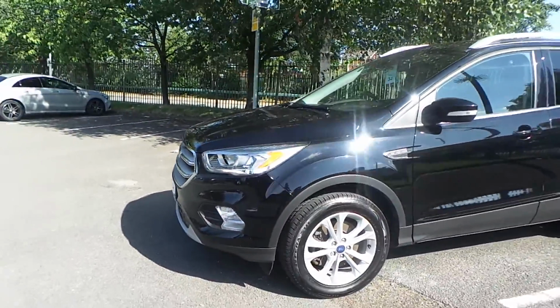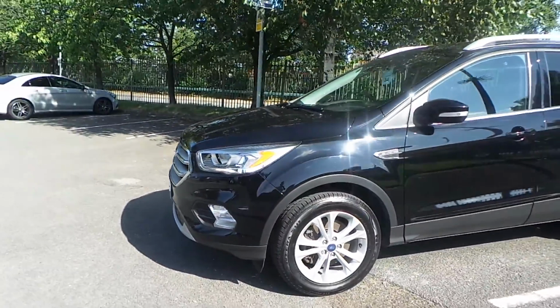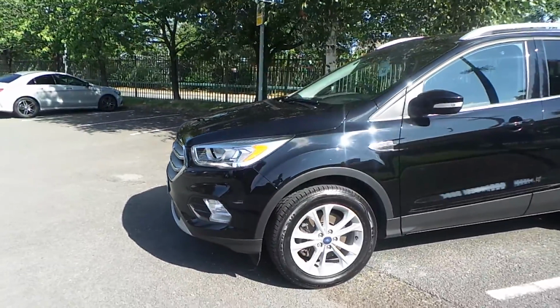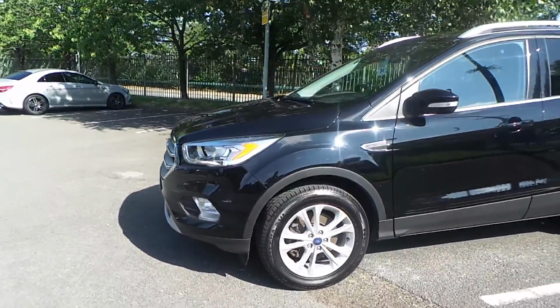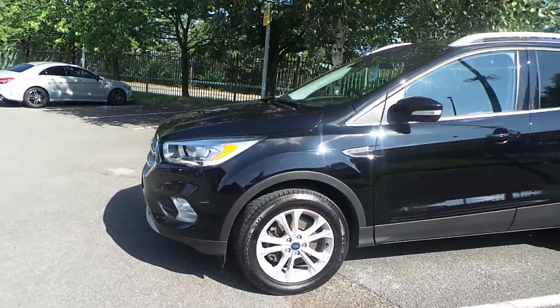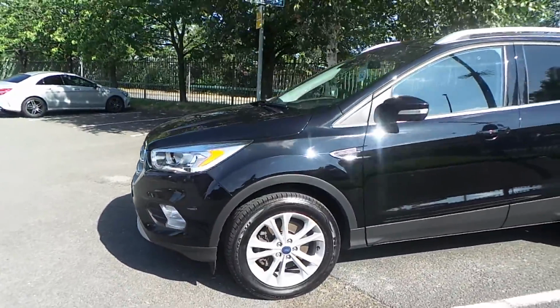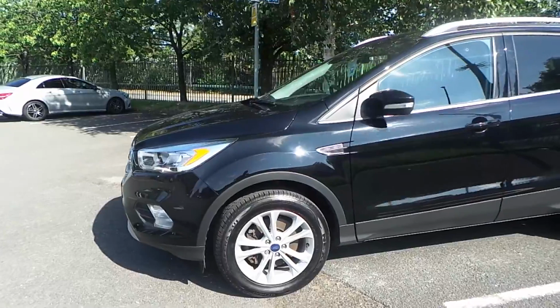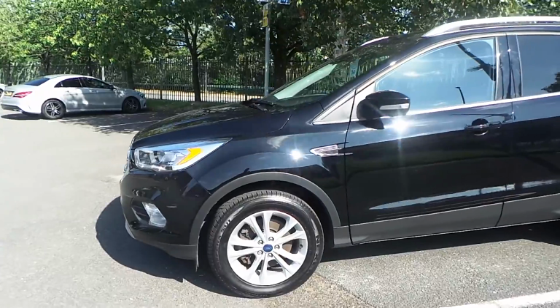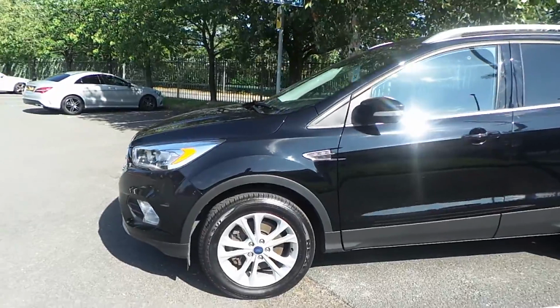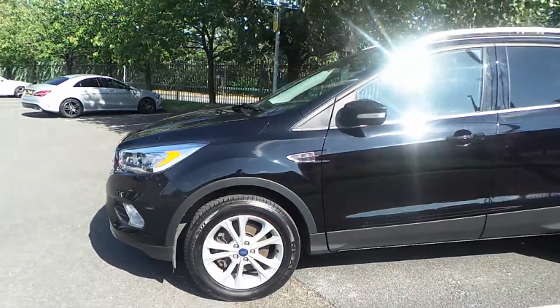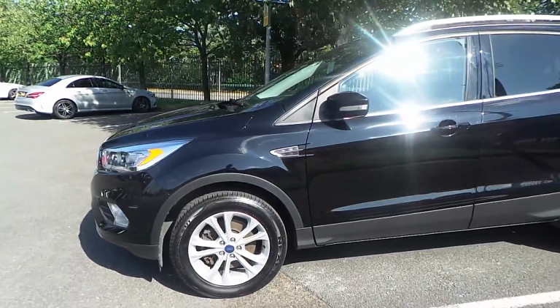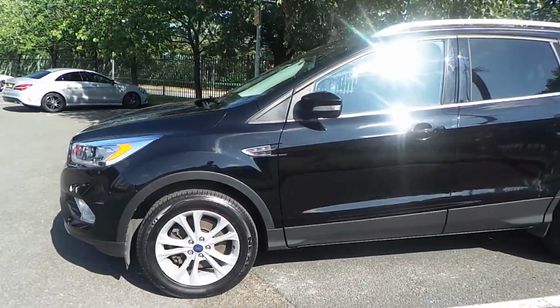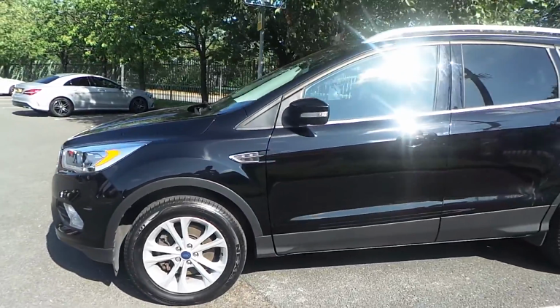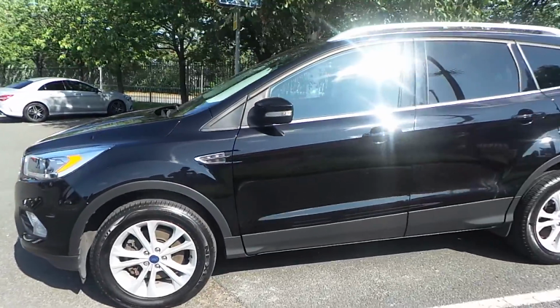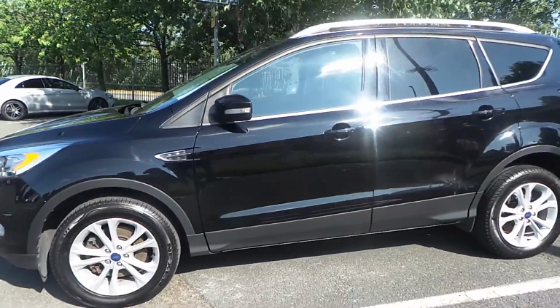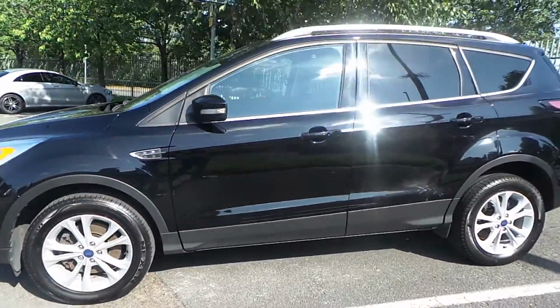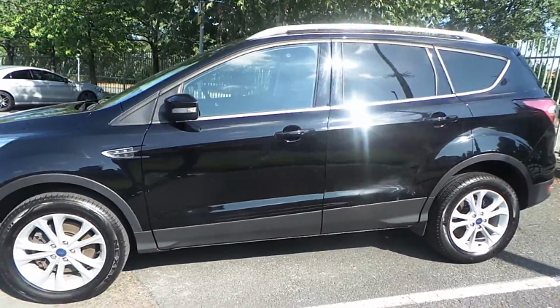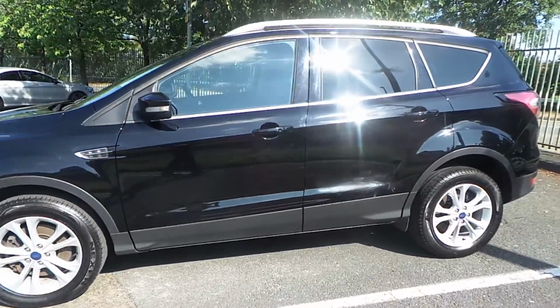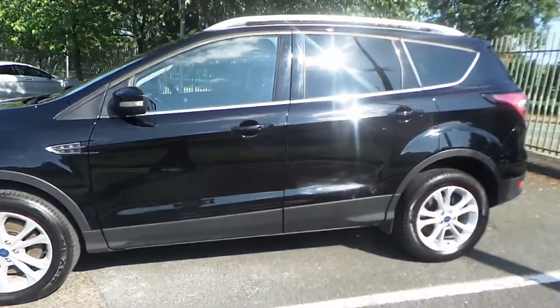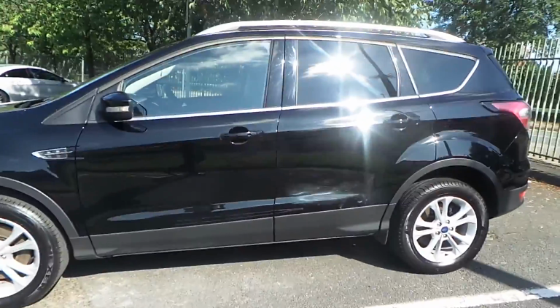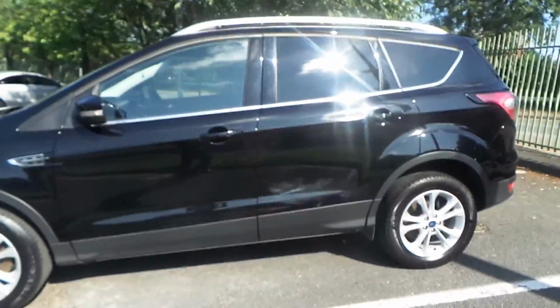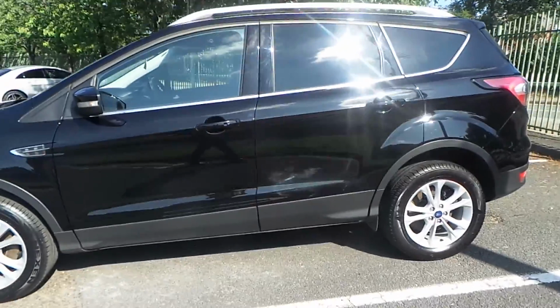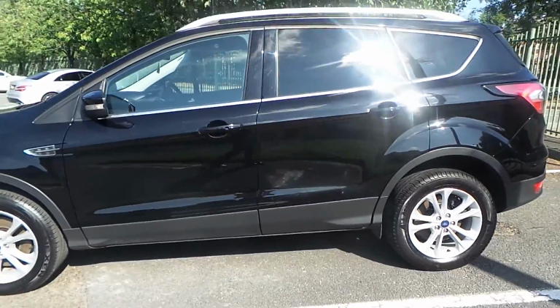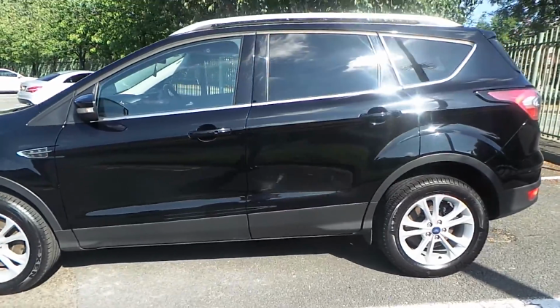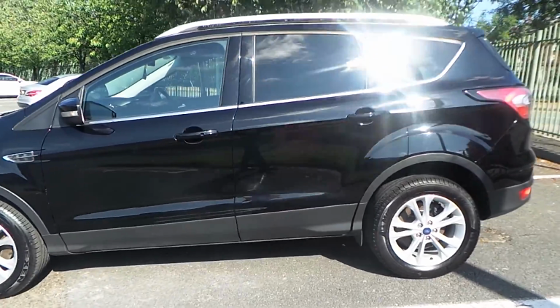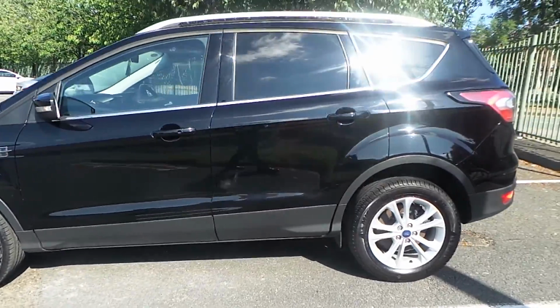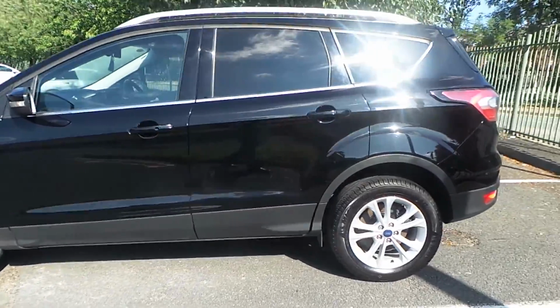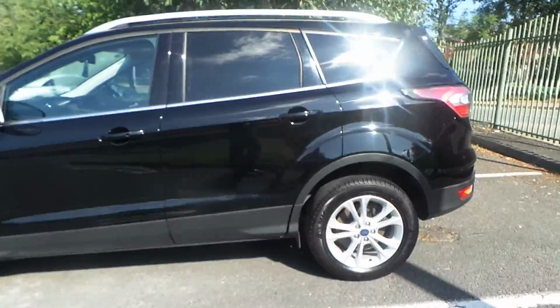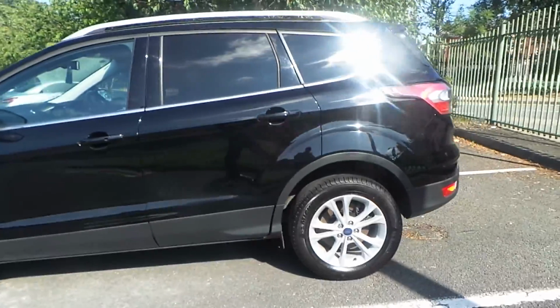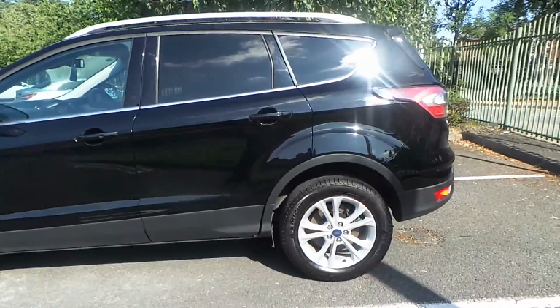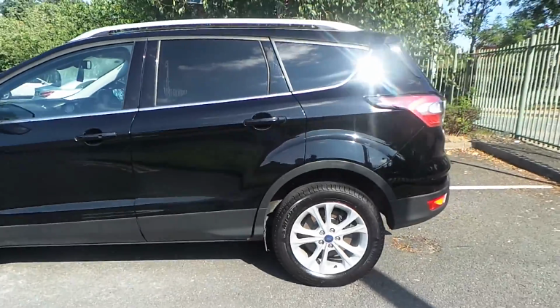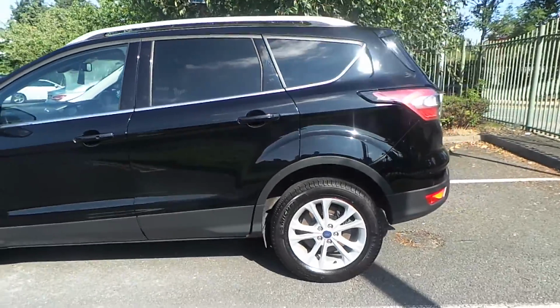Starting from the front, this car comes with your daytime running lights along with your front fog lights. Alloy wheels come as standard. This particular car has darker rear tinted glass.